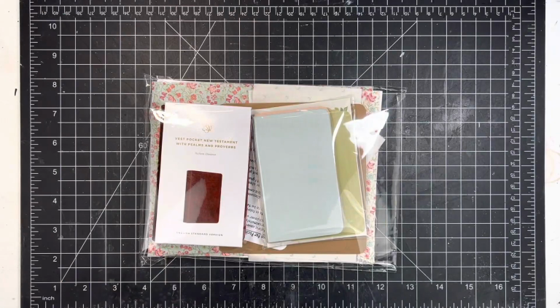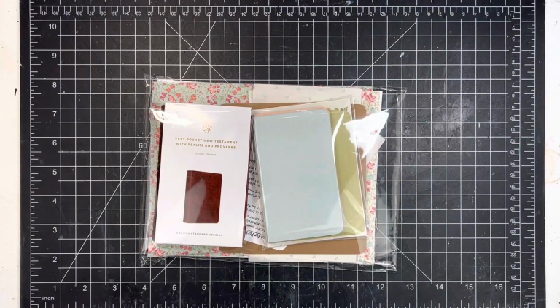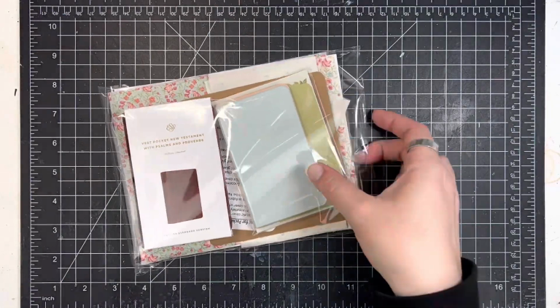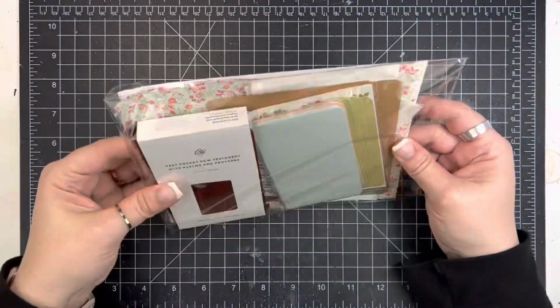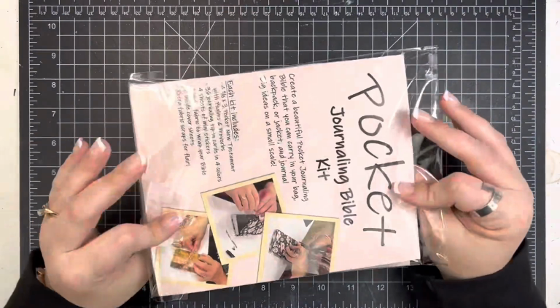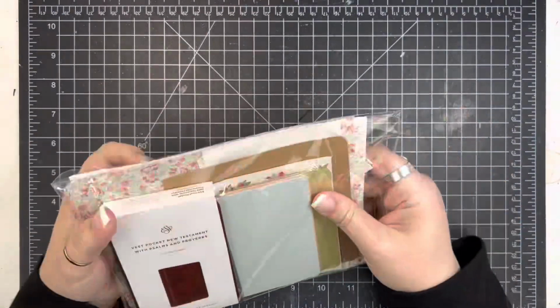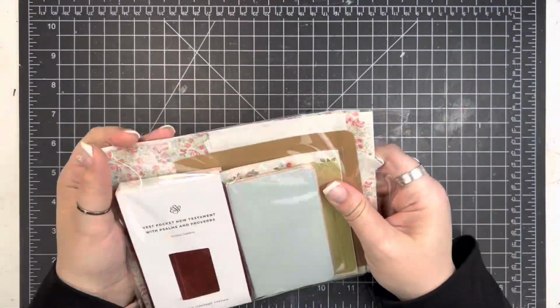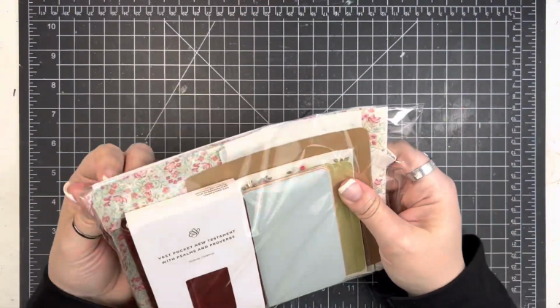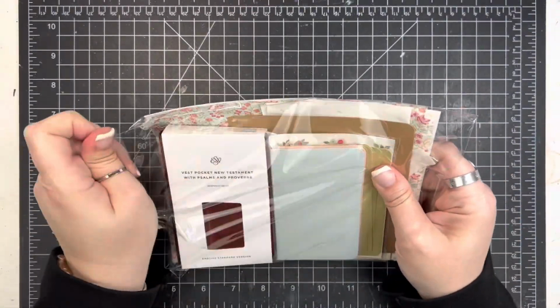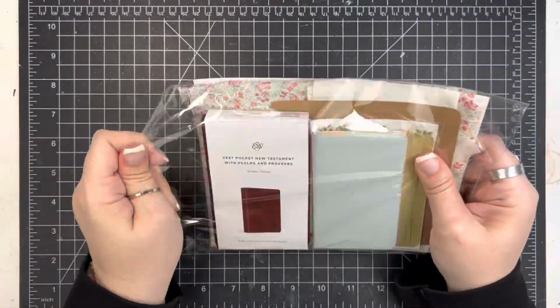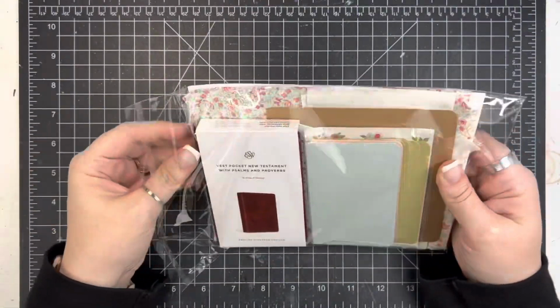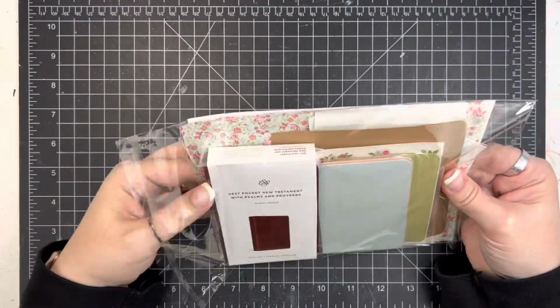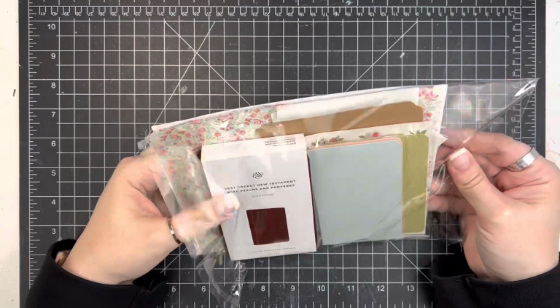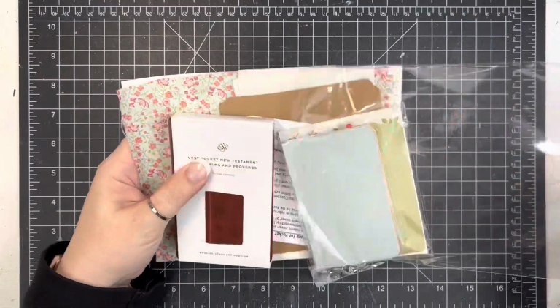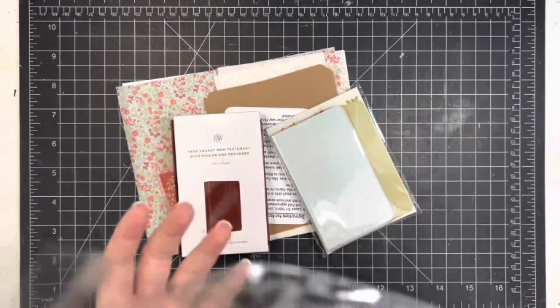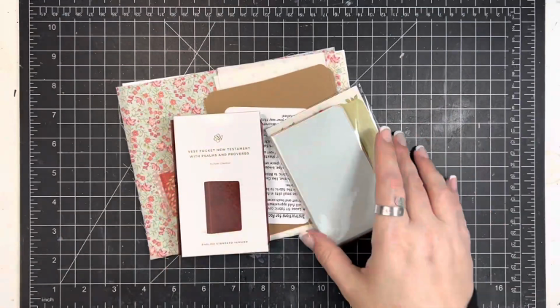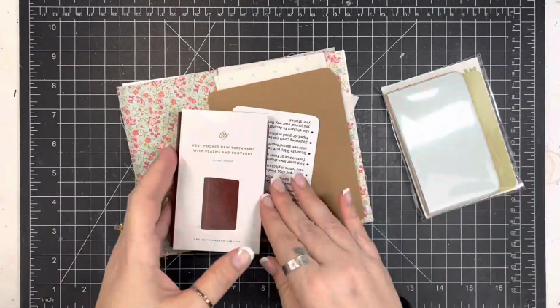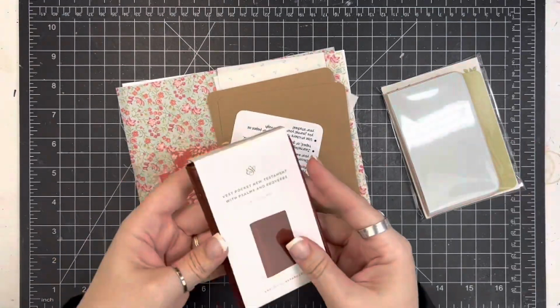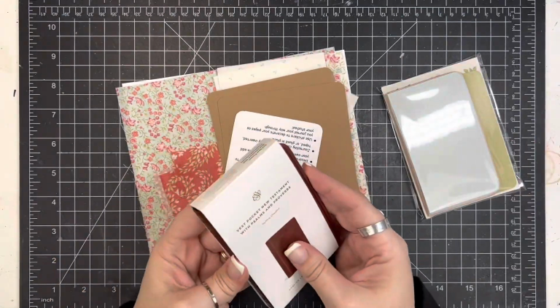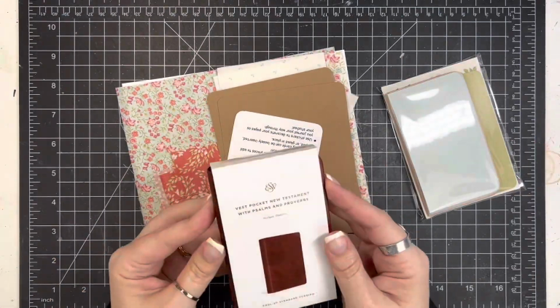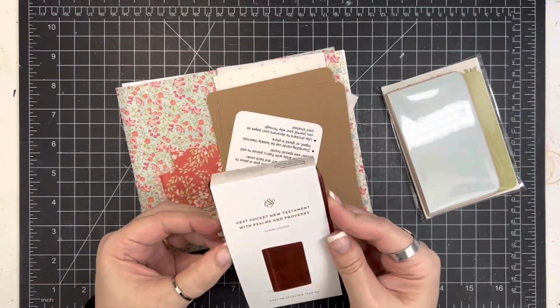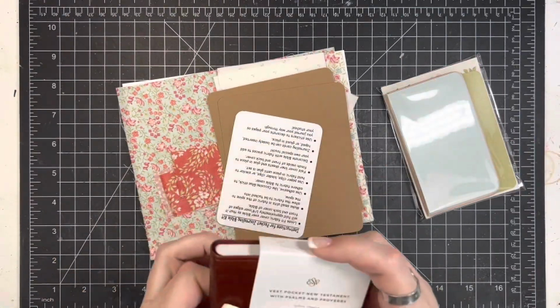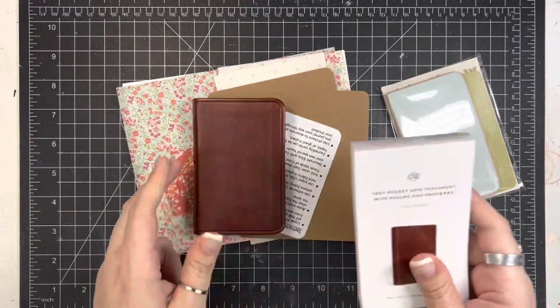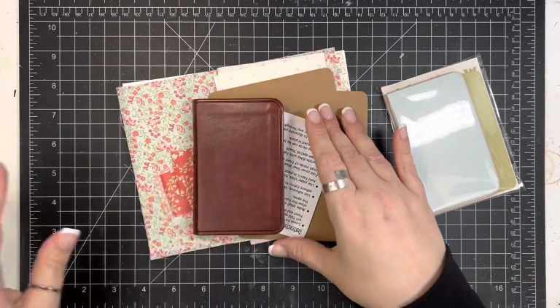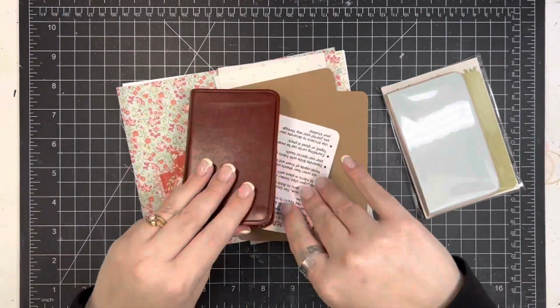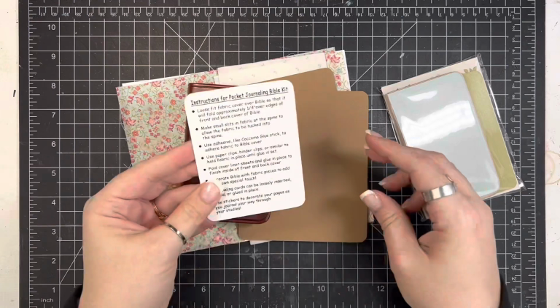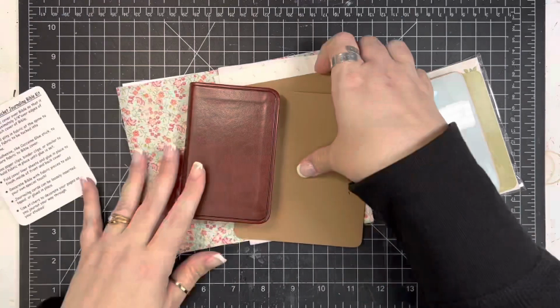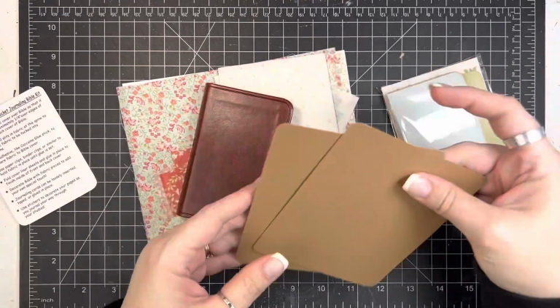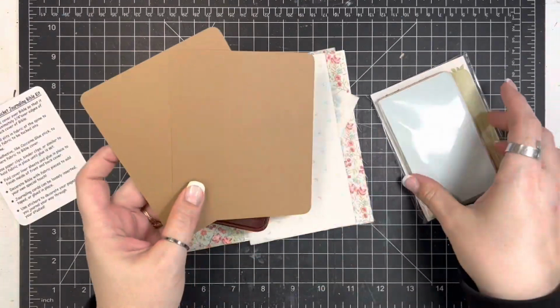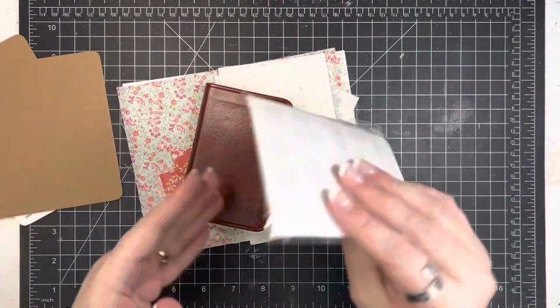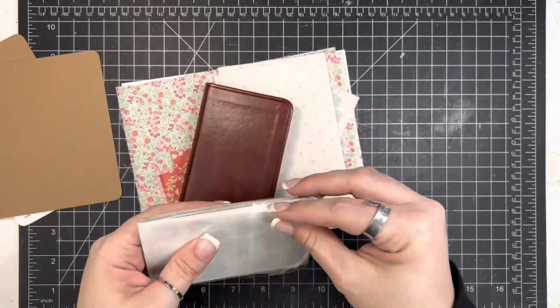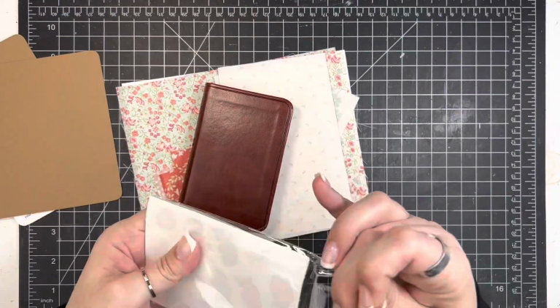Hey friends, Mindy here. I have a process video for you today. I'm going to be covering this little pocket Bible. This is a kit that you can get from By the Wolf for God, and it comes with everything you need to cover this little vest pocket Bible.